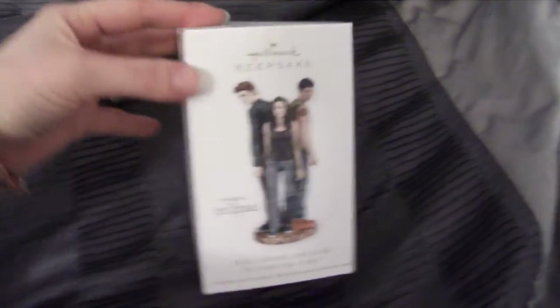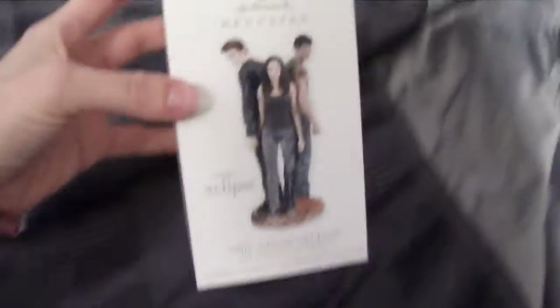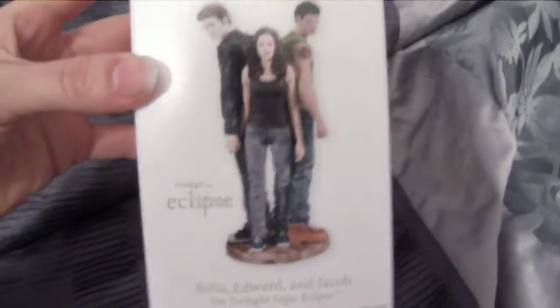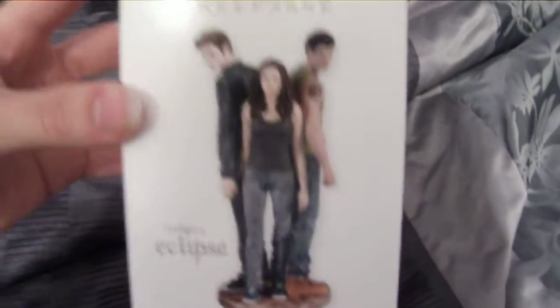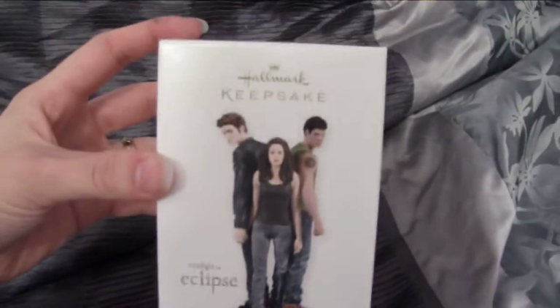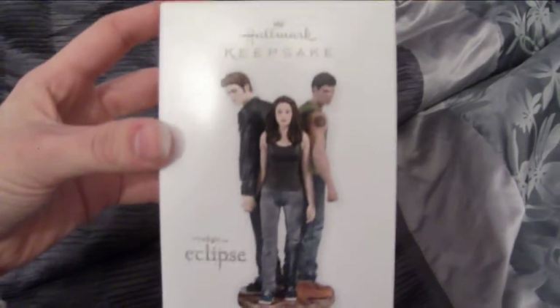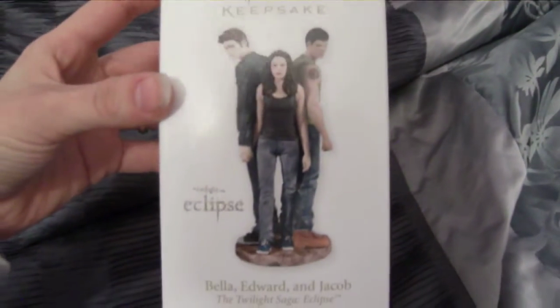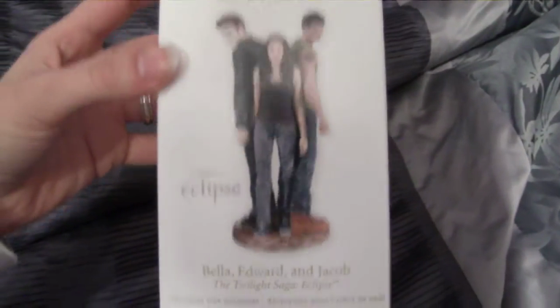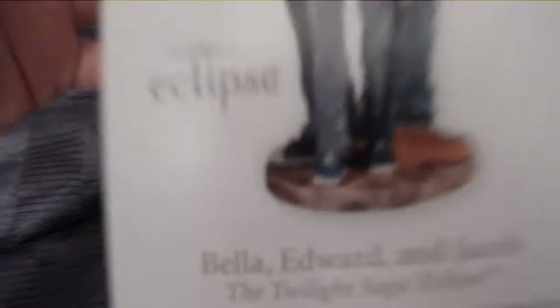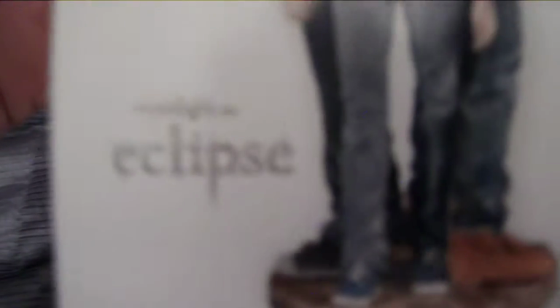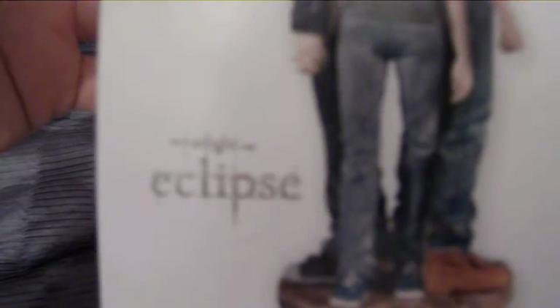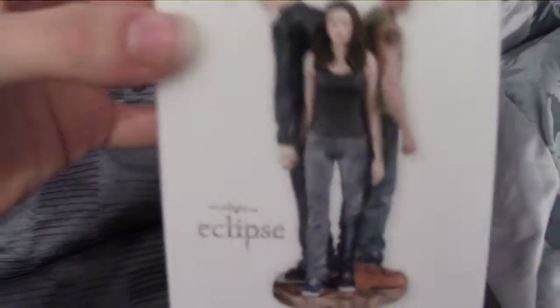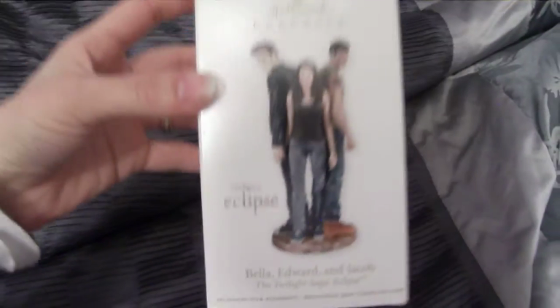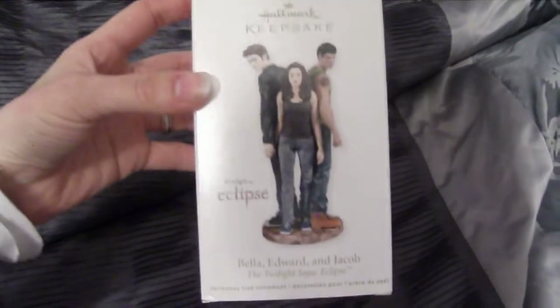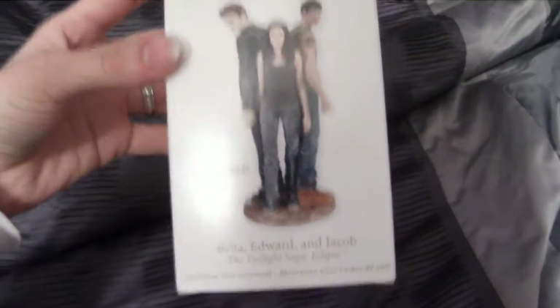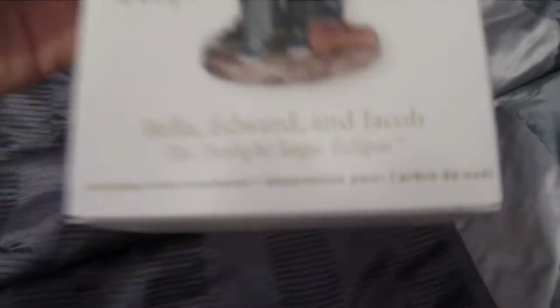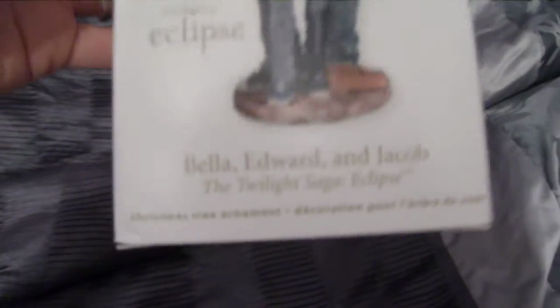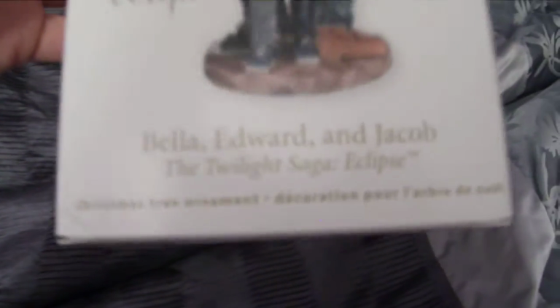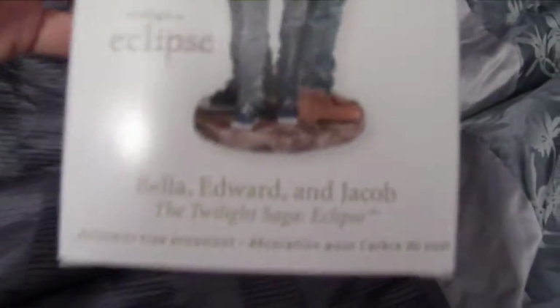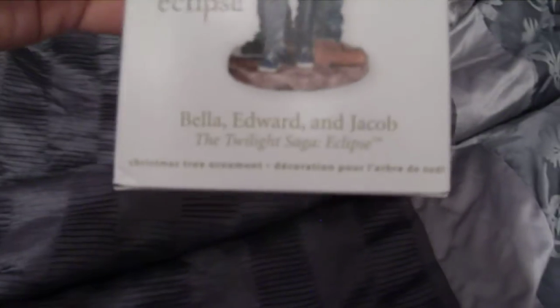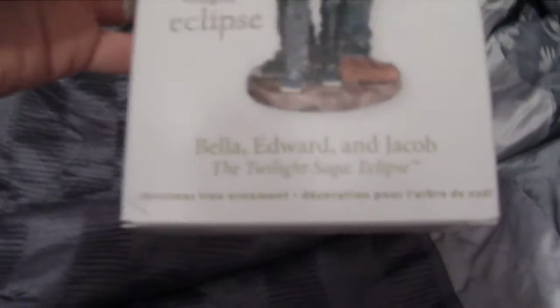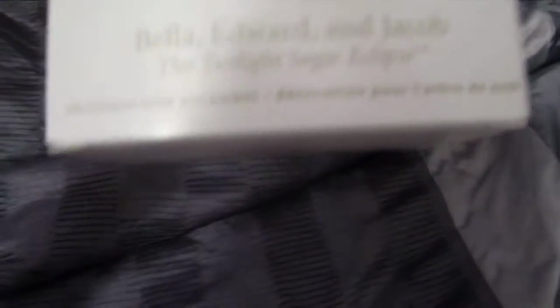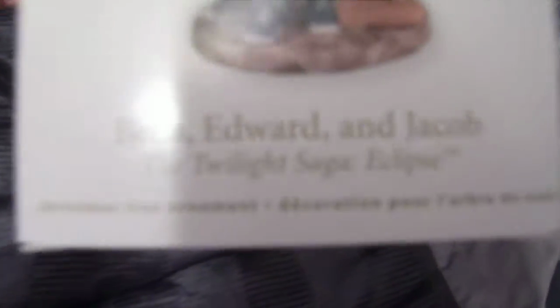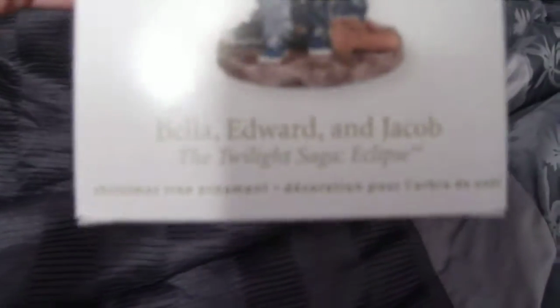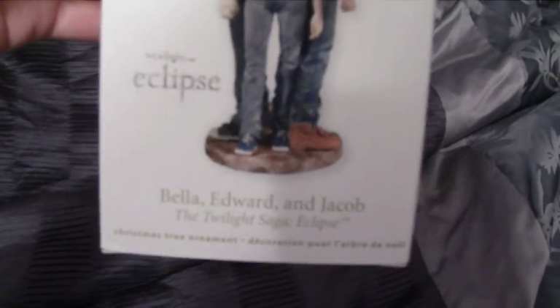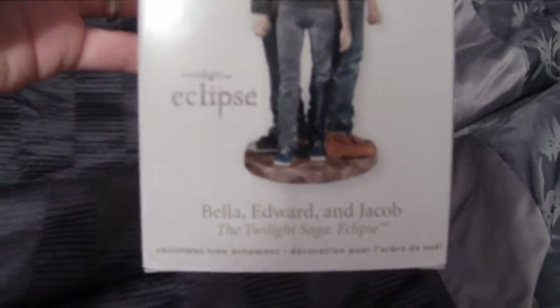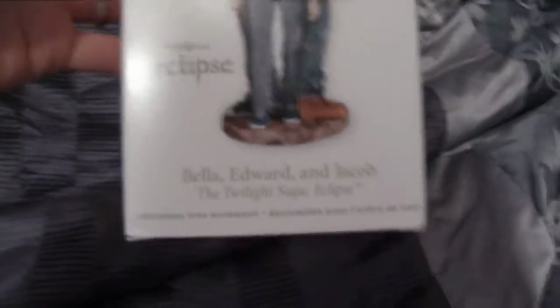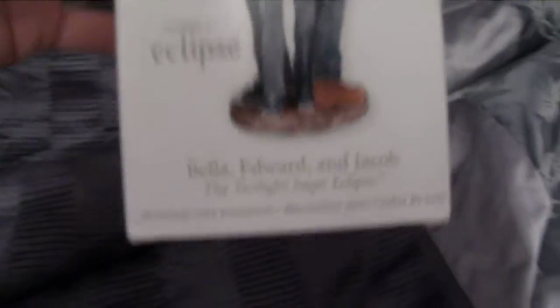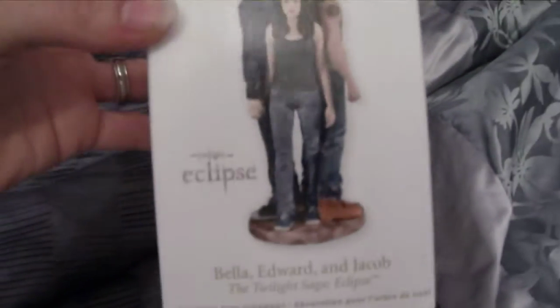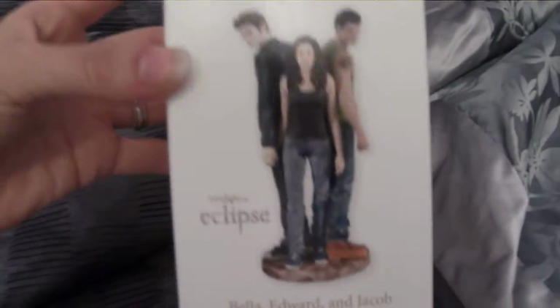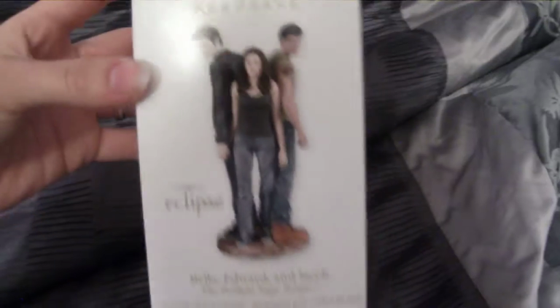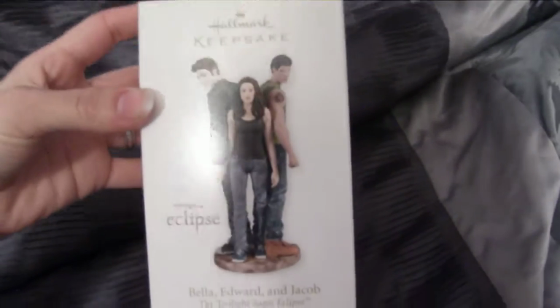This is the new Hallmark Keepsake ornament for the Twilight Saga Eclipse. This is actually just coming out in Hallmark — it actually came out a couple months ago, and I'm just now getting around to taking it out to show everybody.